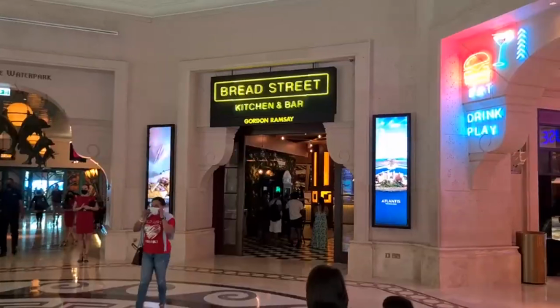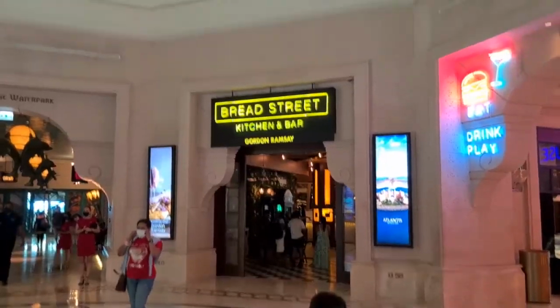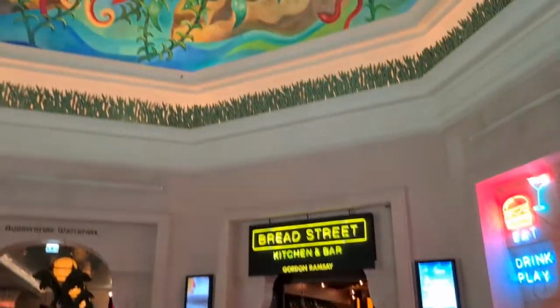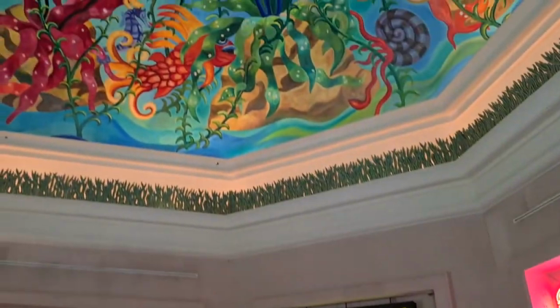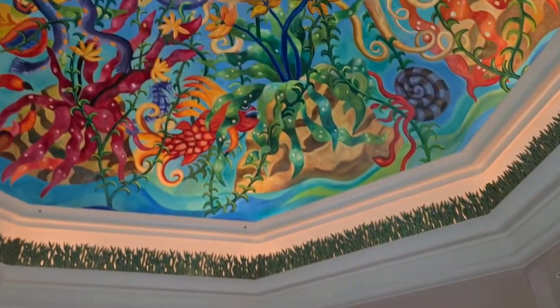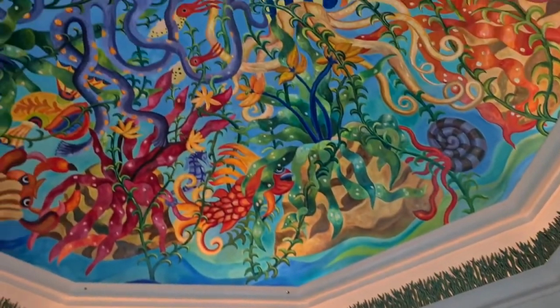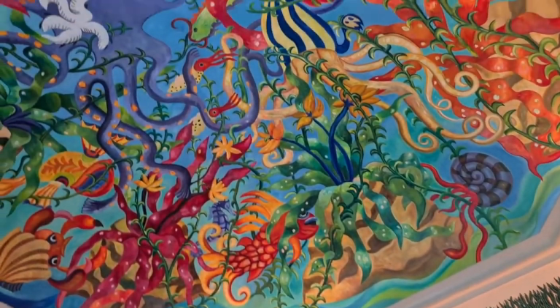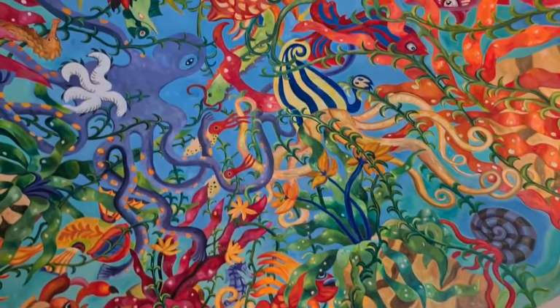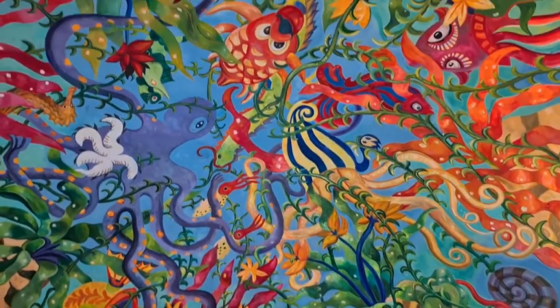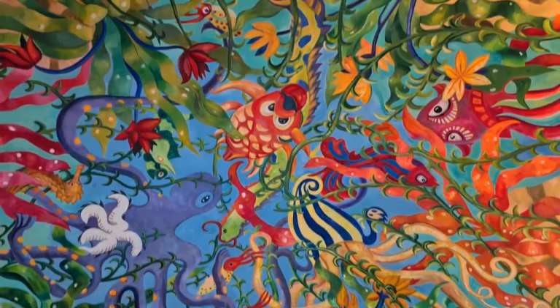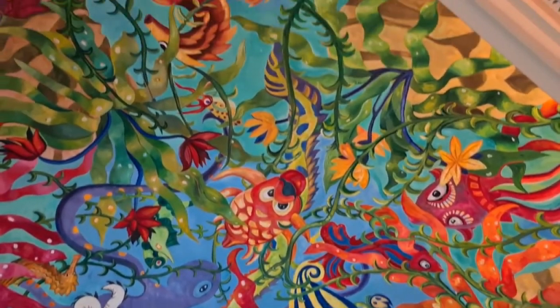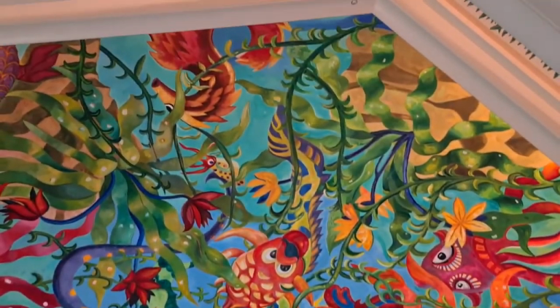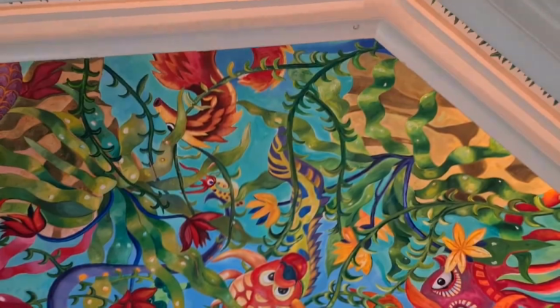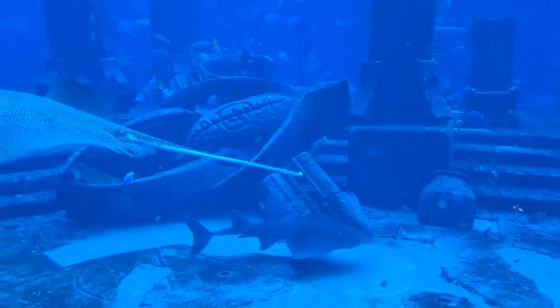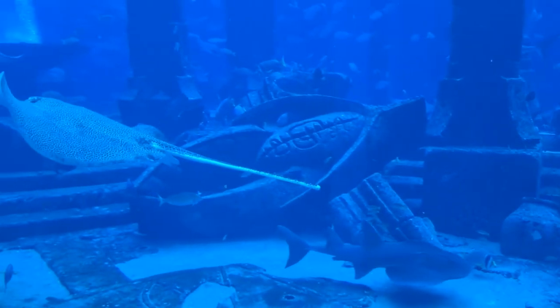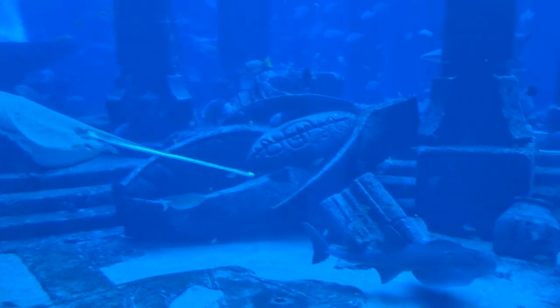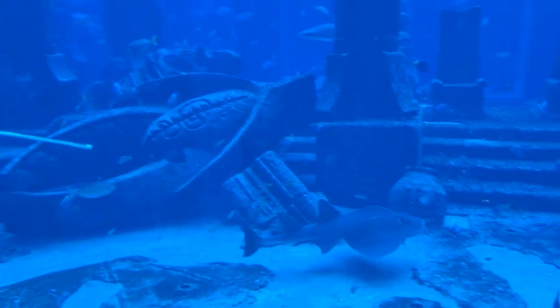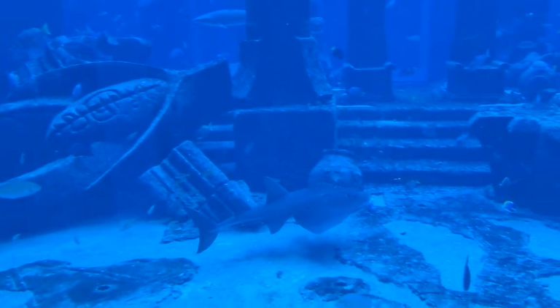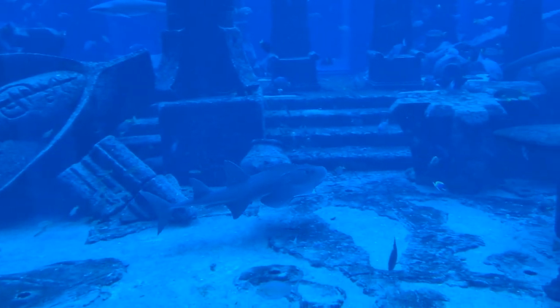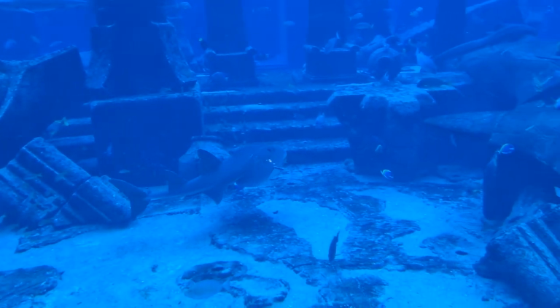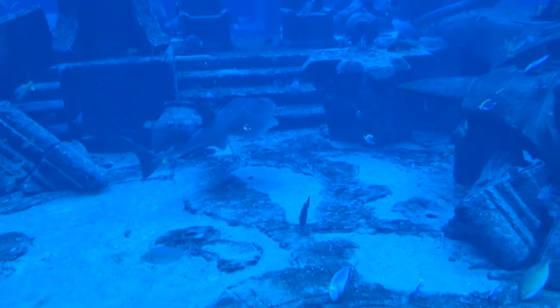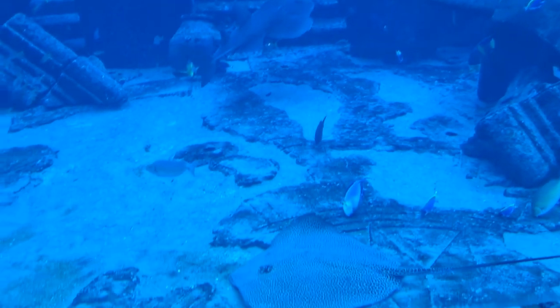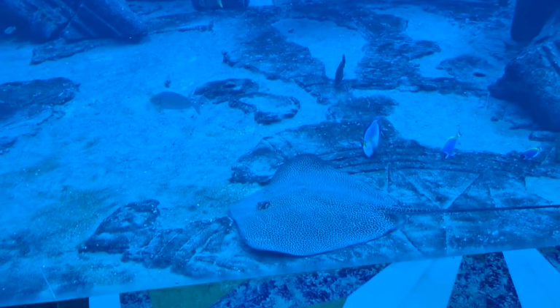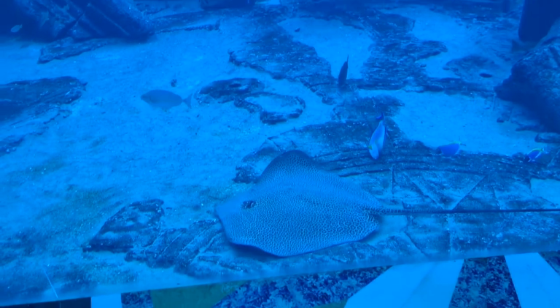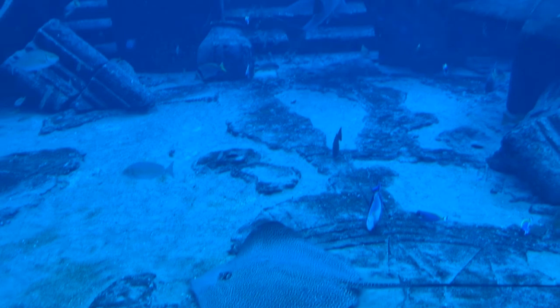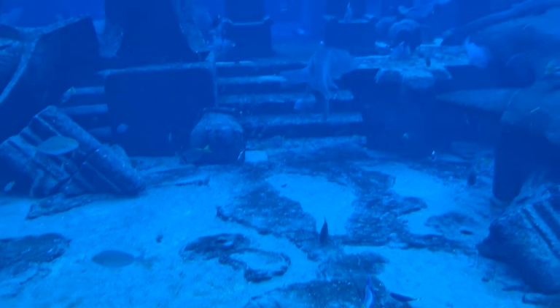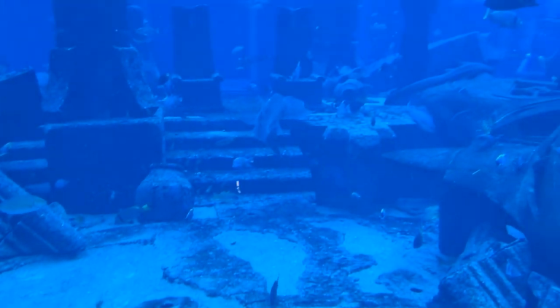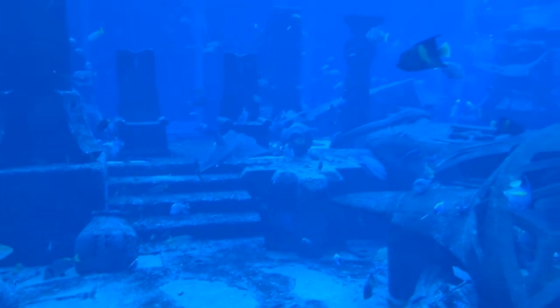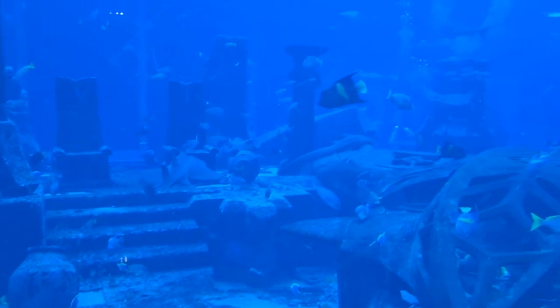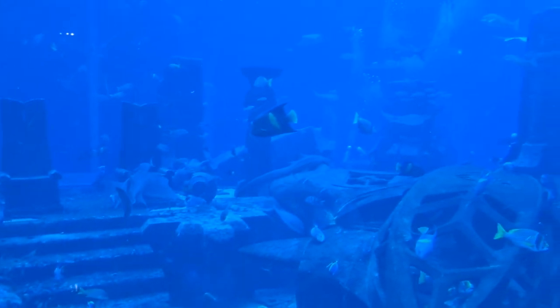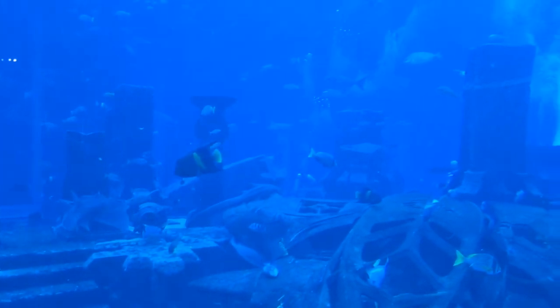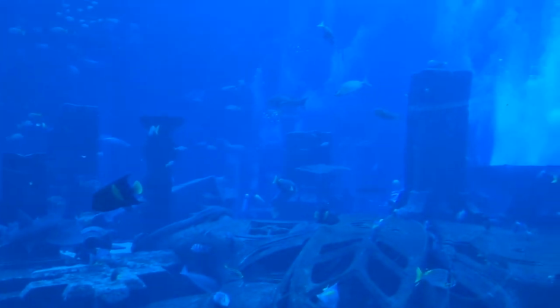We are in Atlantis. They have amazing architecture and paintings like this ceiling. Here we are at Atlantis in the aquarium with a shark, stingrays and many other kinds of fish.